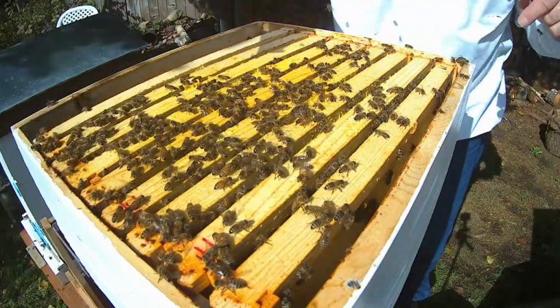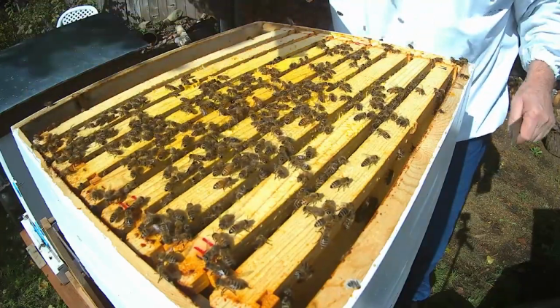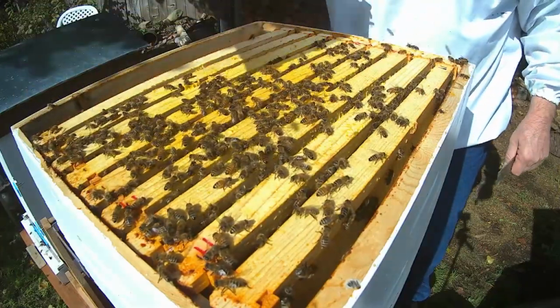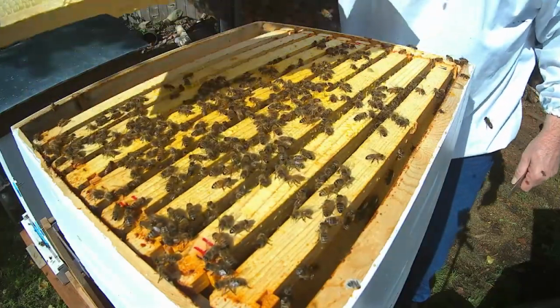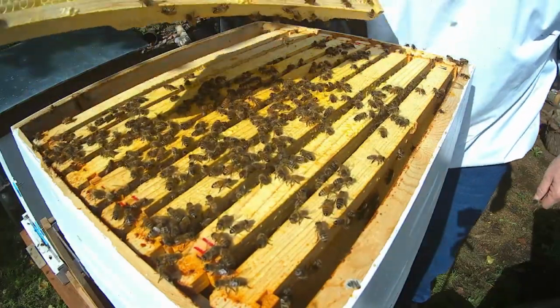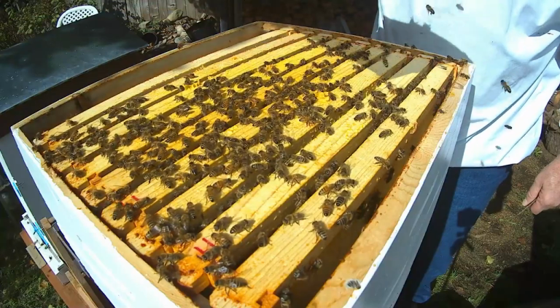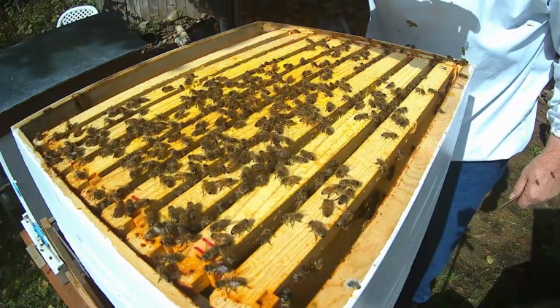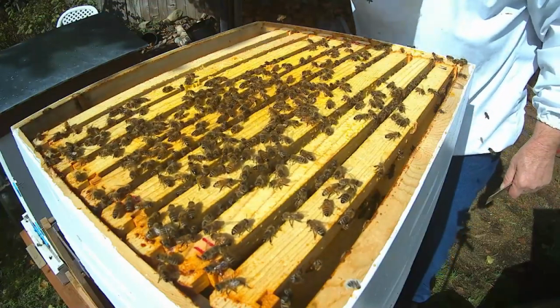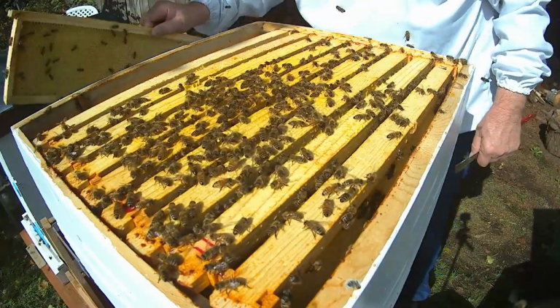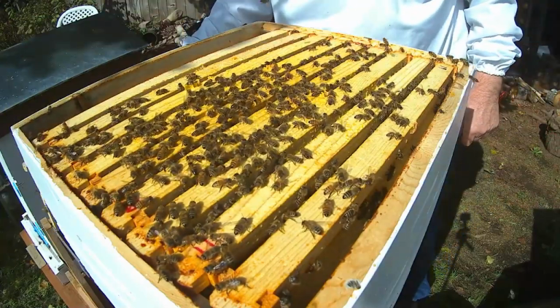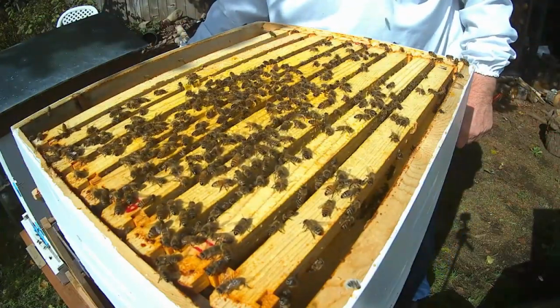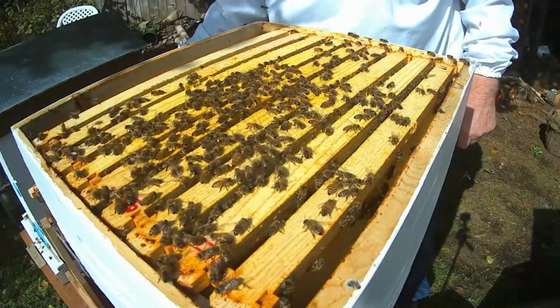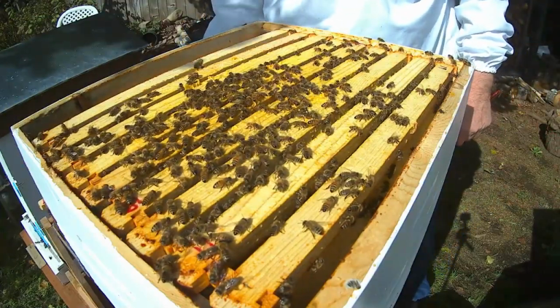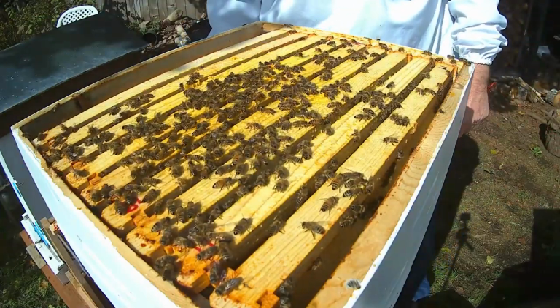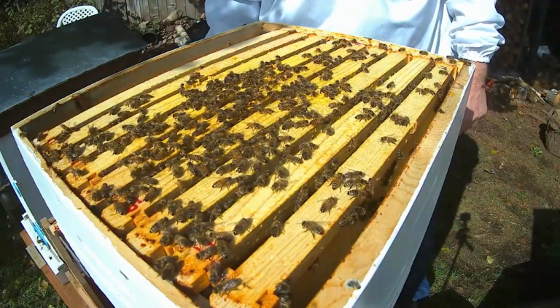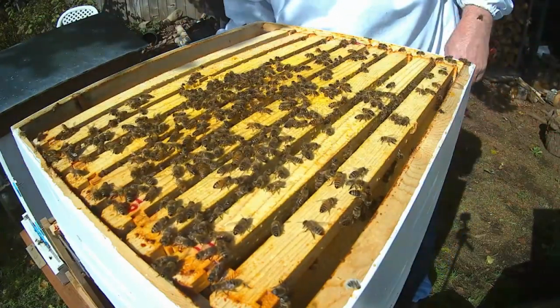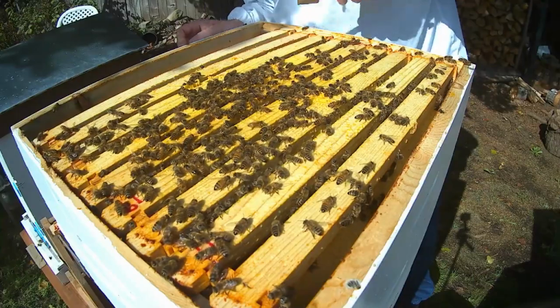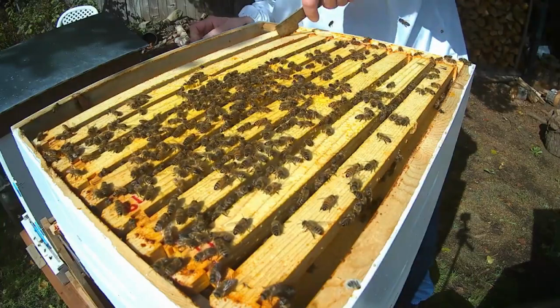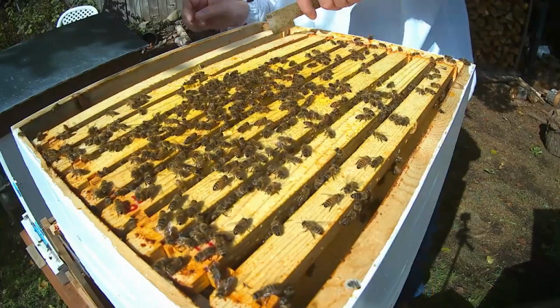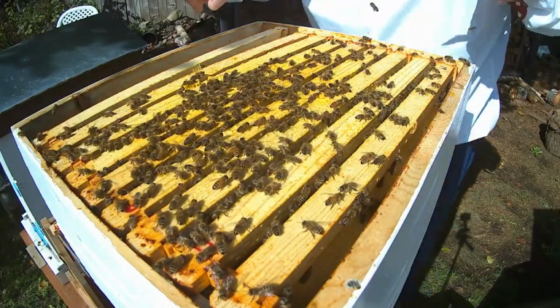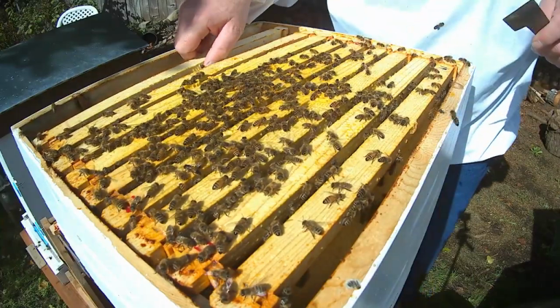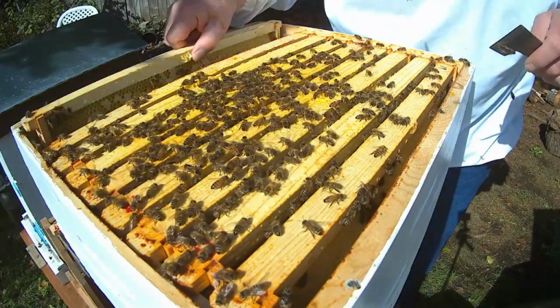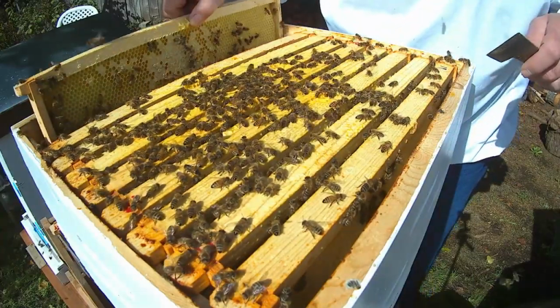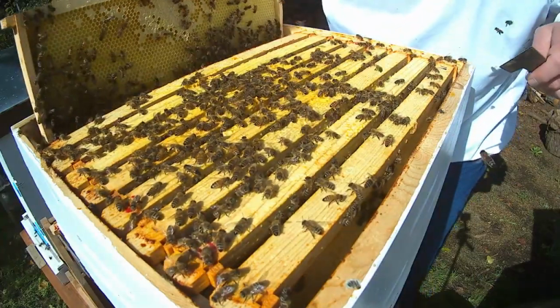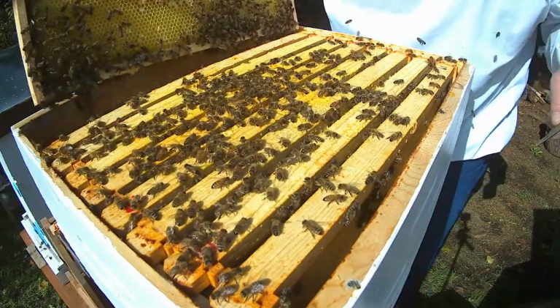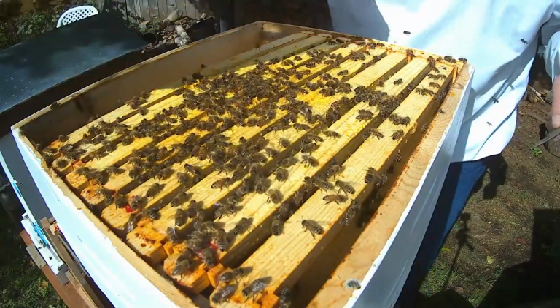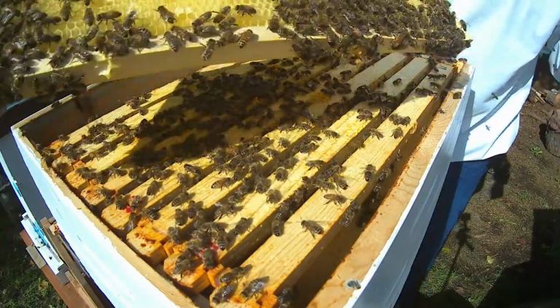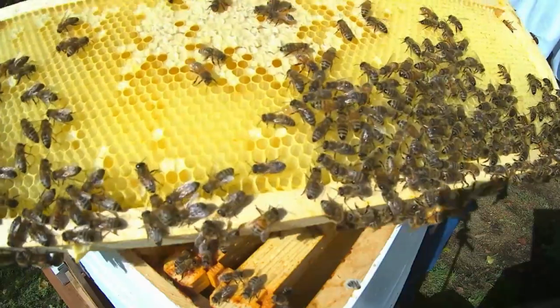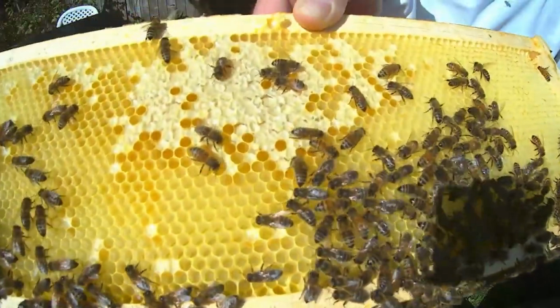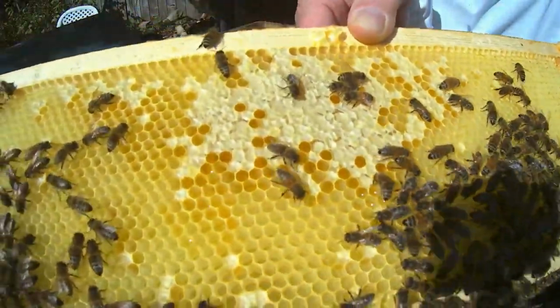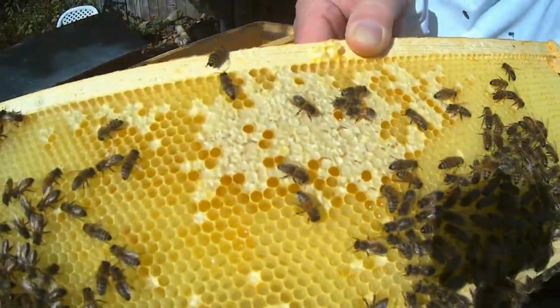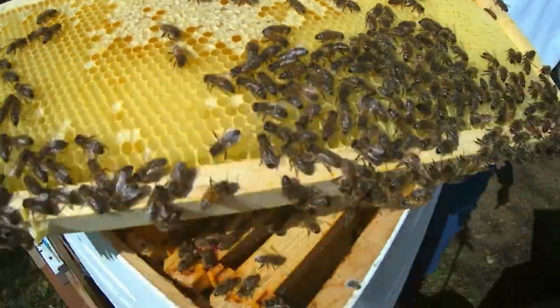That one's pretty light. Nothing in it. Might just reduce this hive down. No, there's honey in this one. A little bit in the middle. Not a lot.